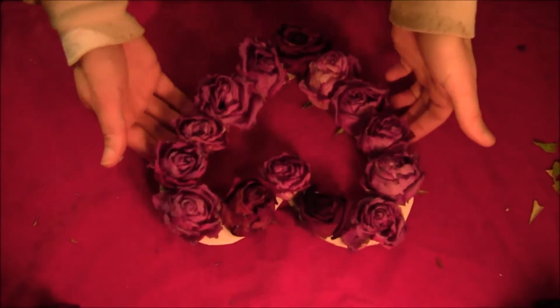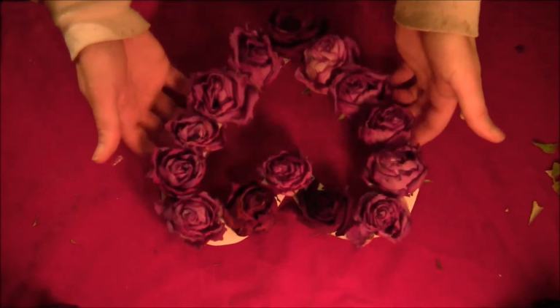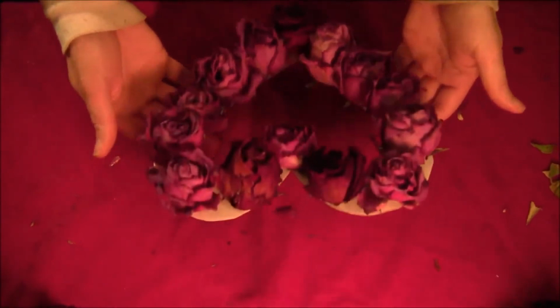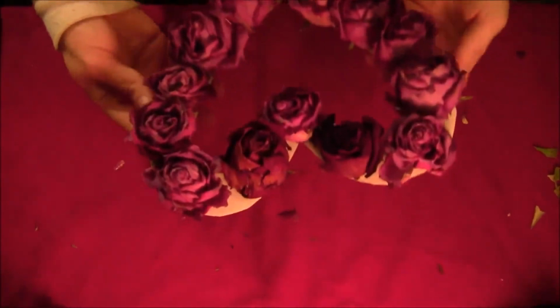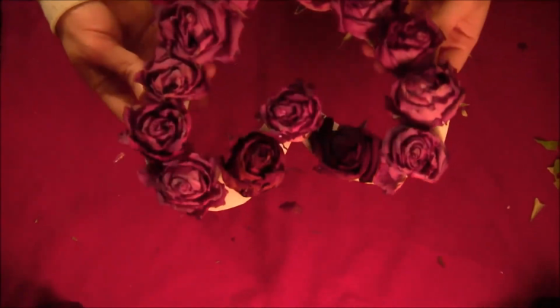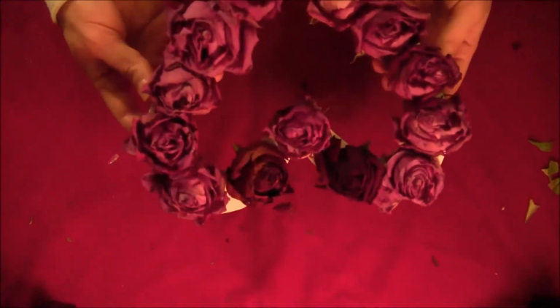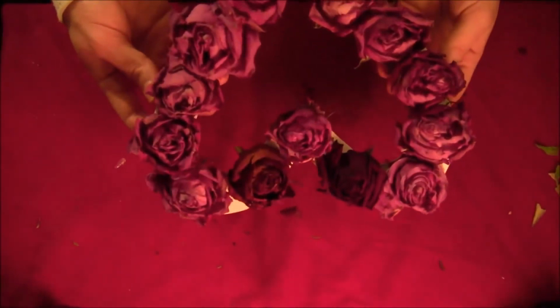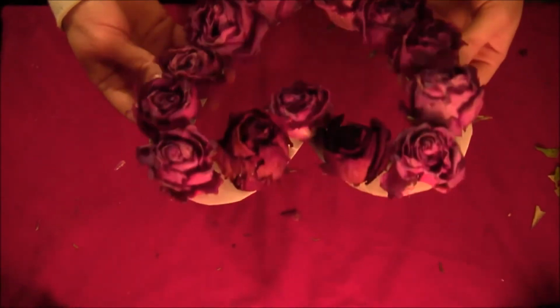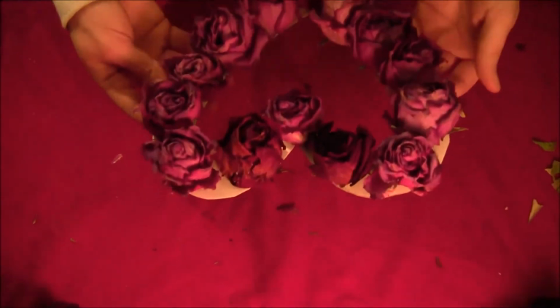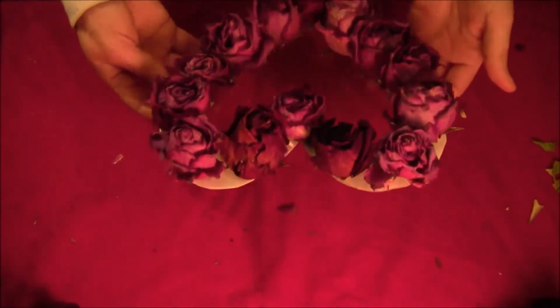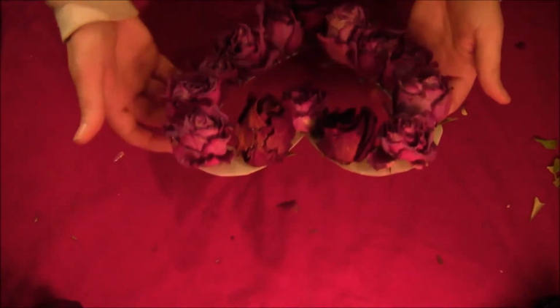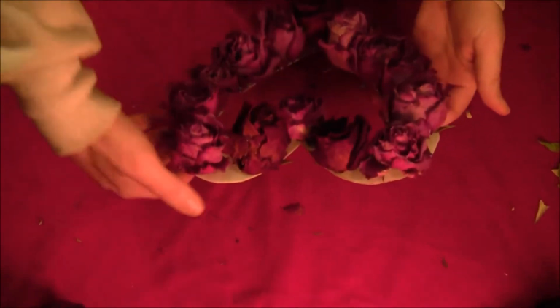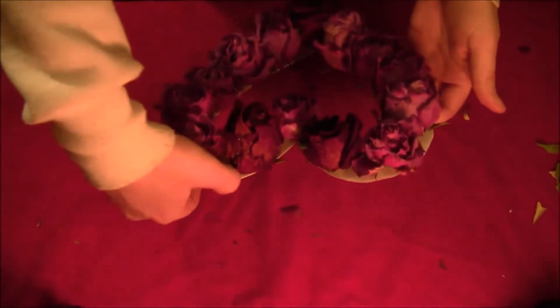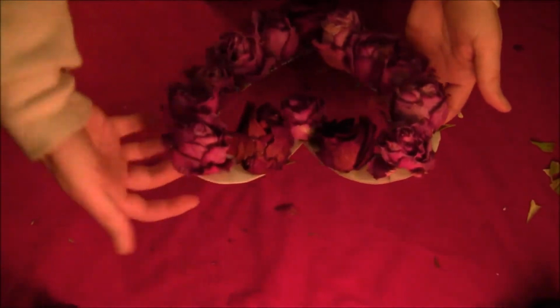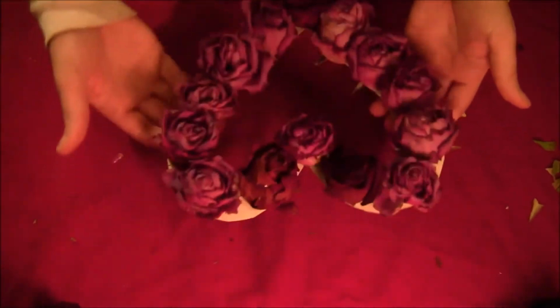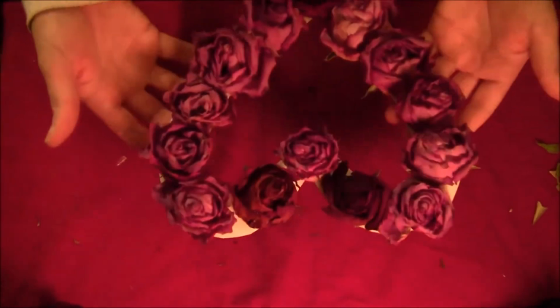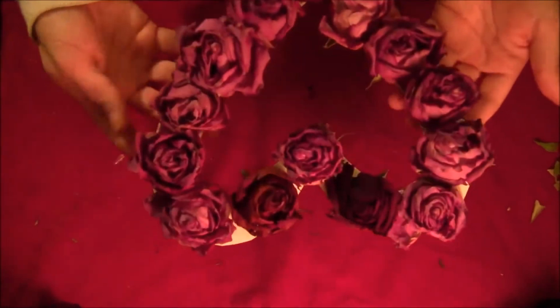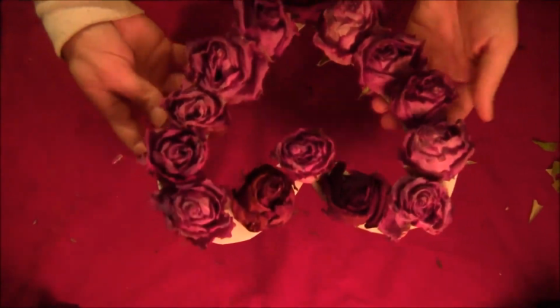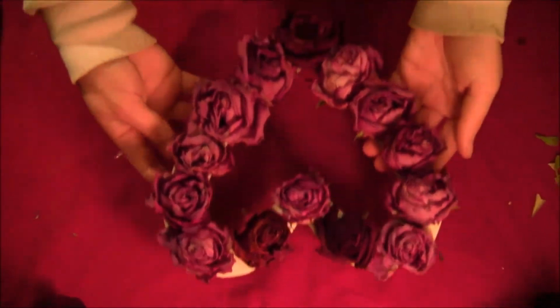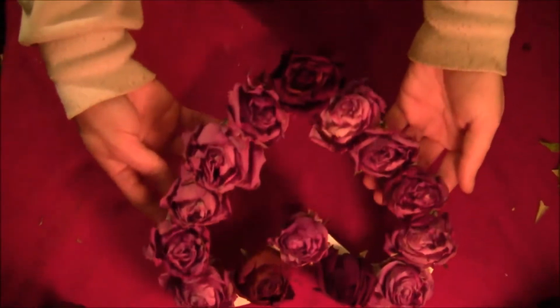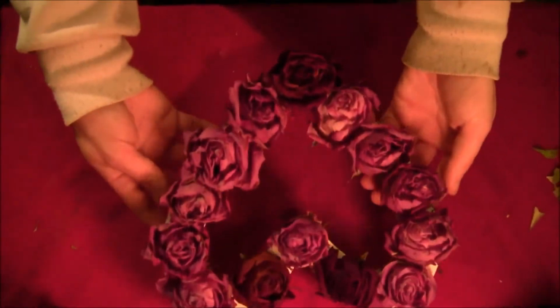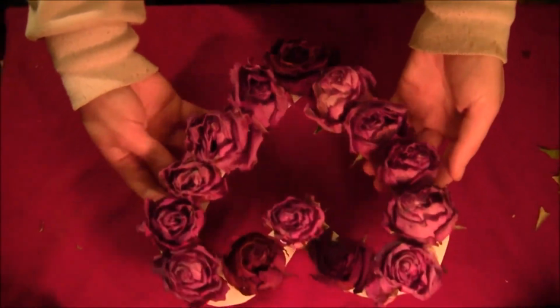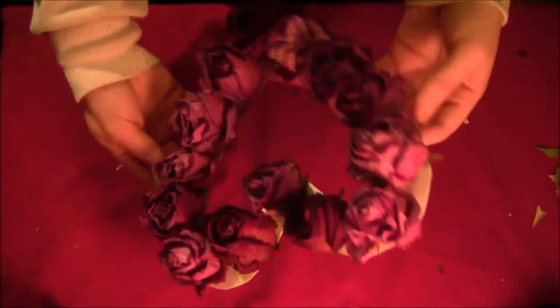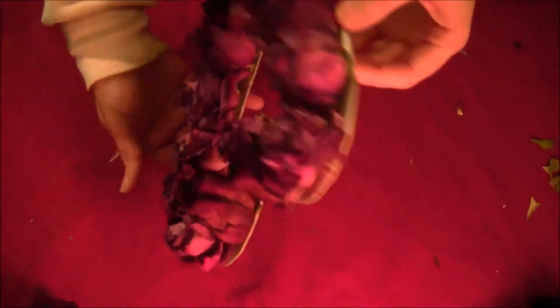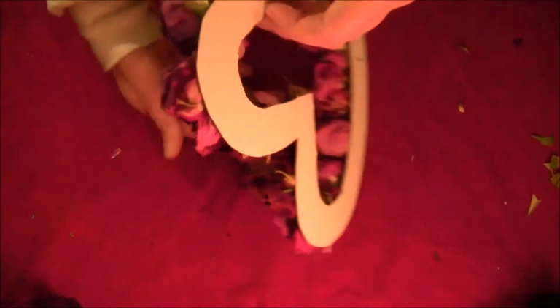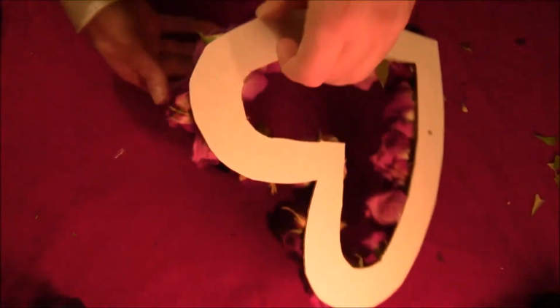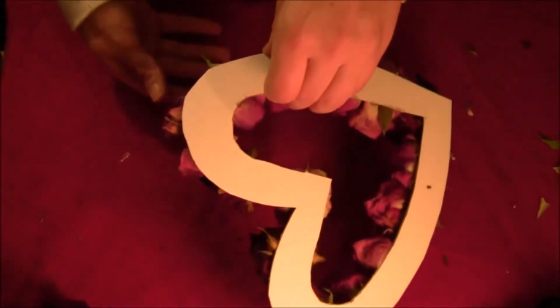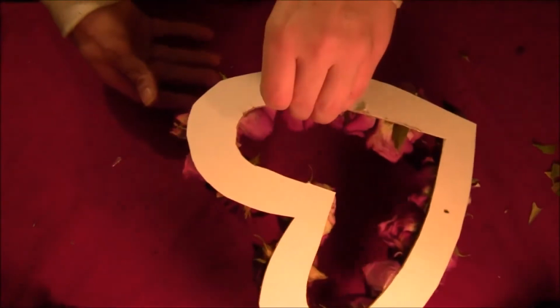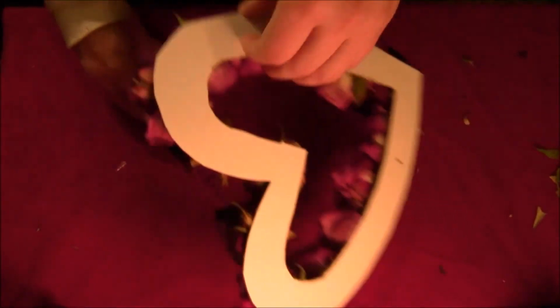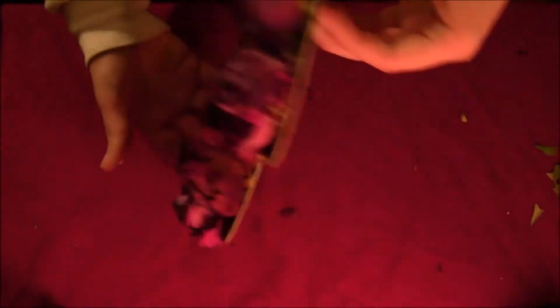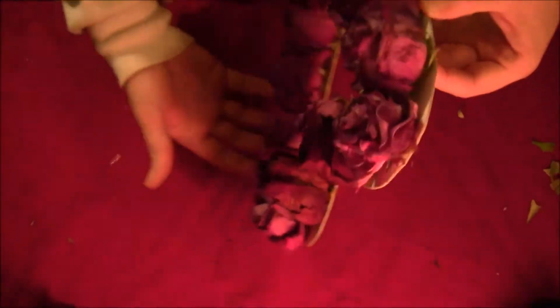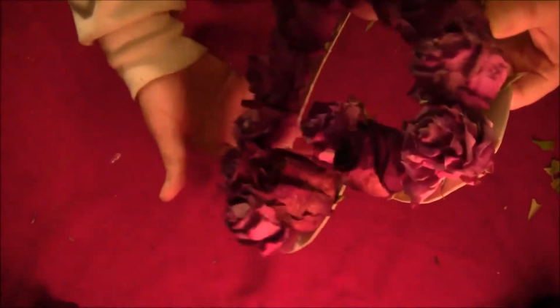You should end up with this. The cardboard gives the roses a strong background to support themselves on, so the petals aren't ripping off from being glued against each other.